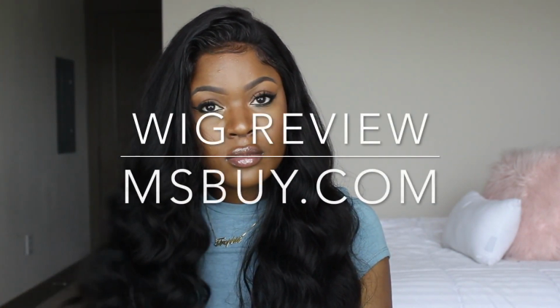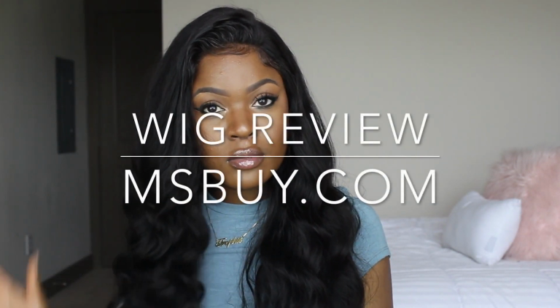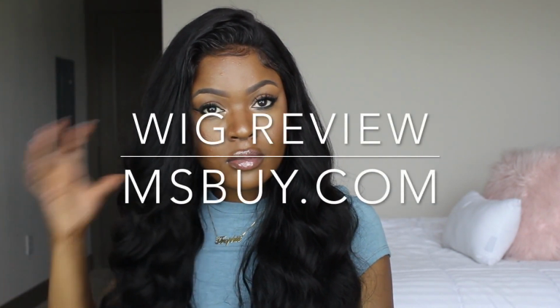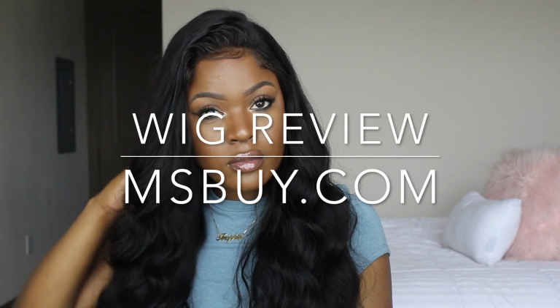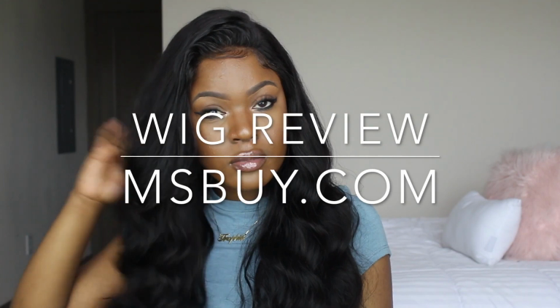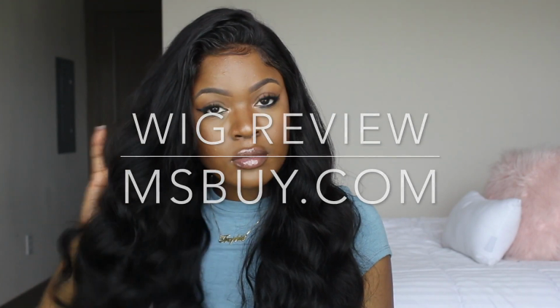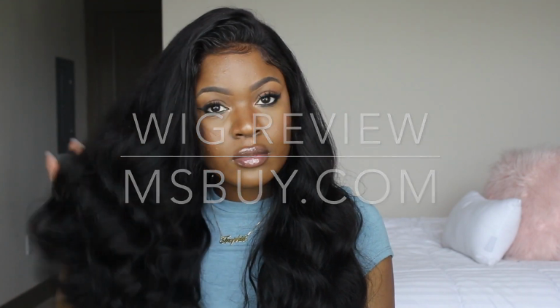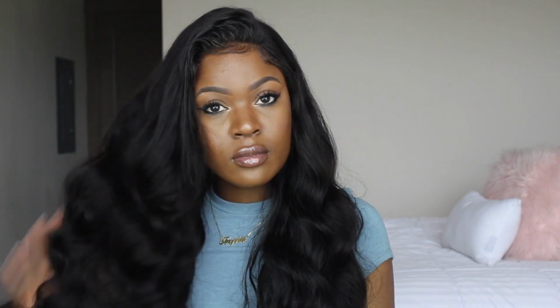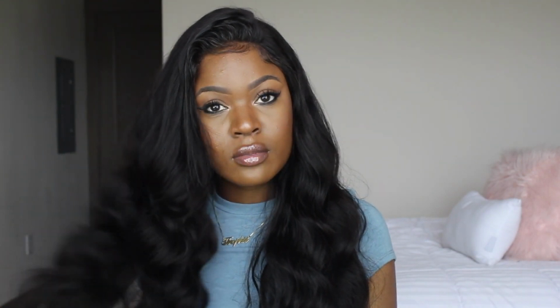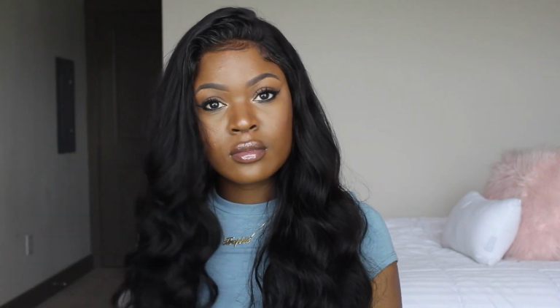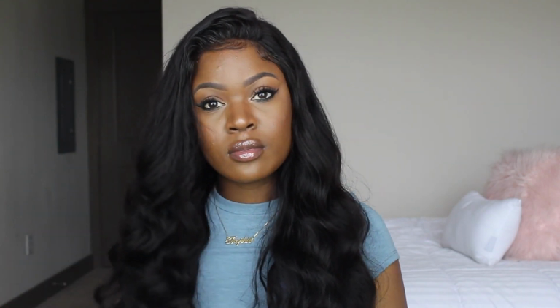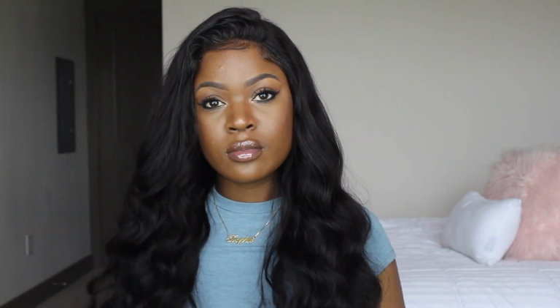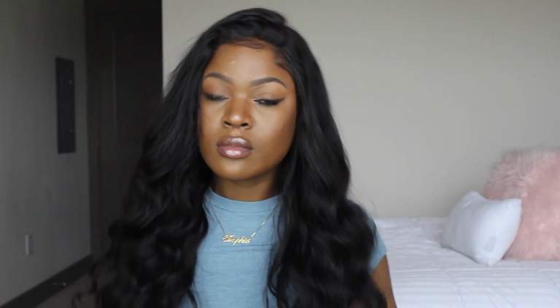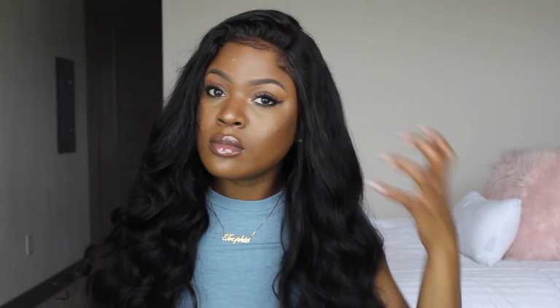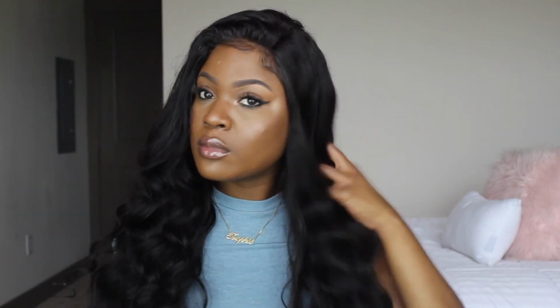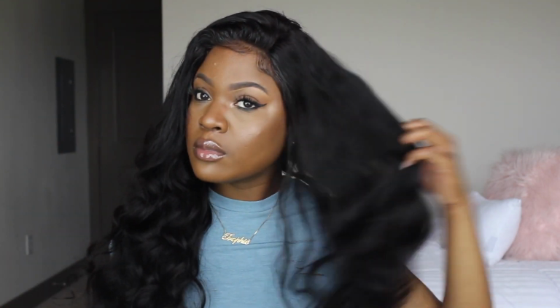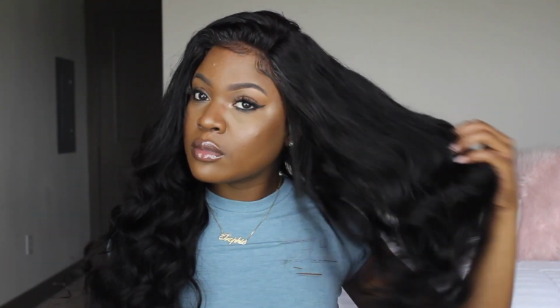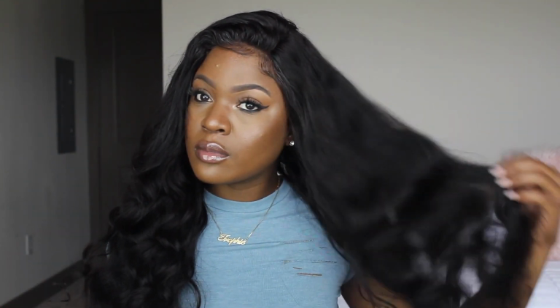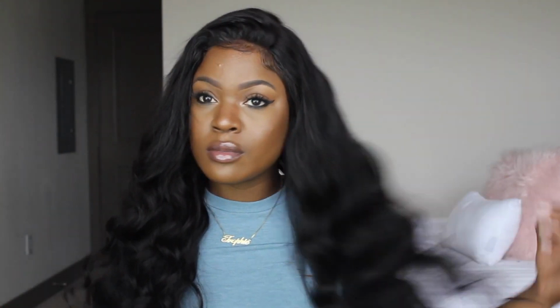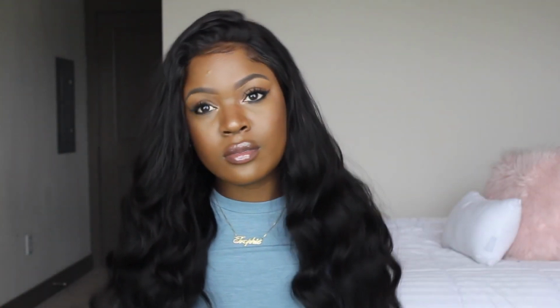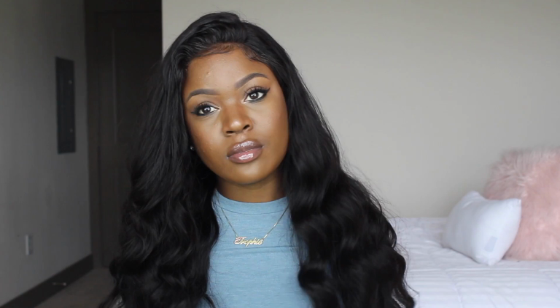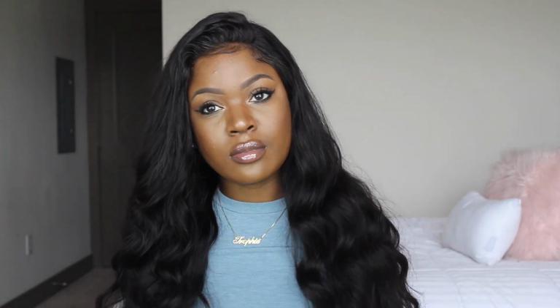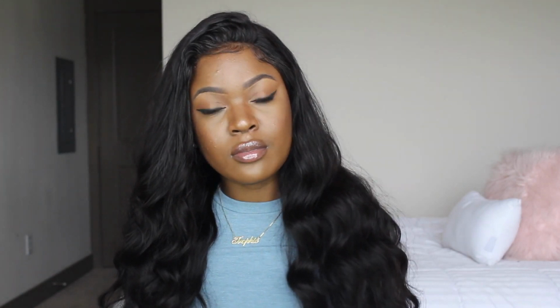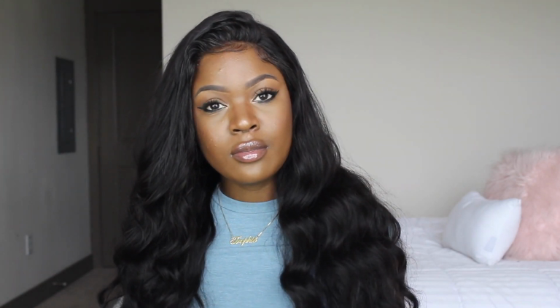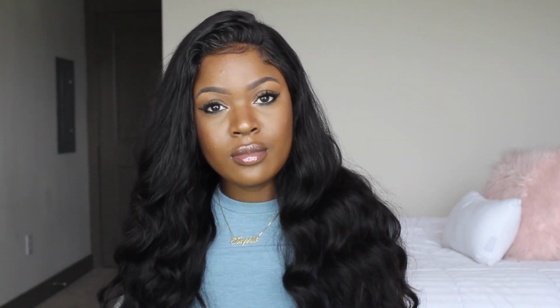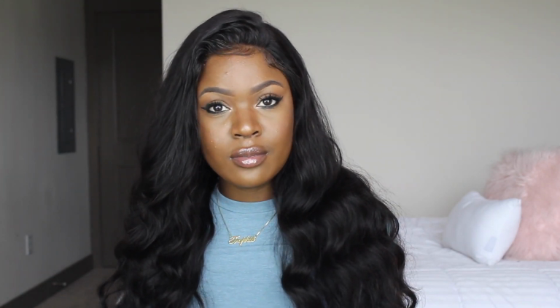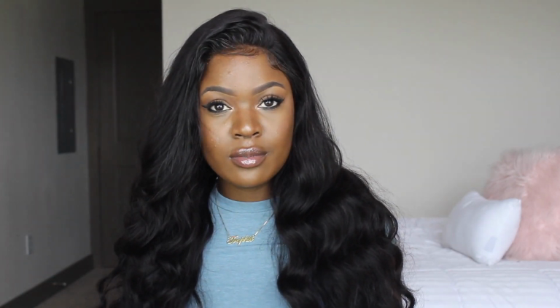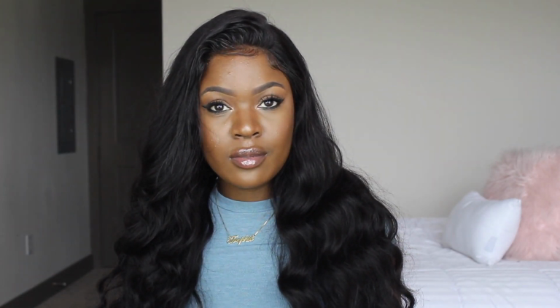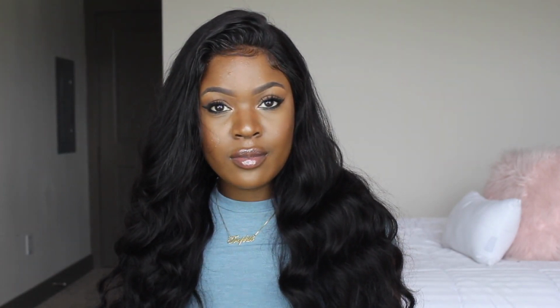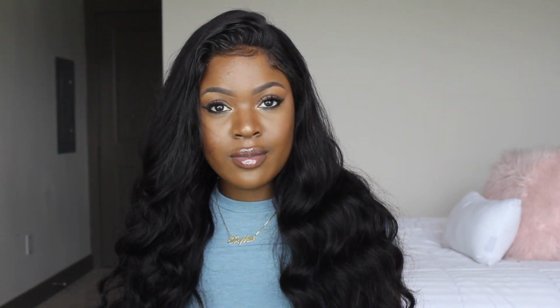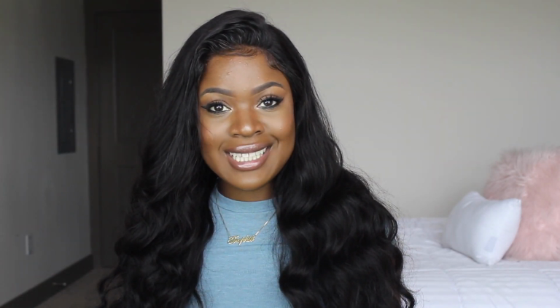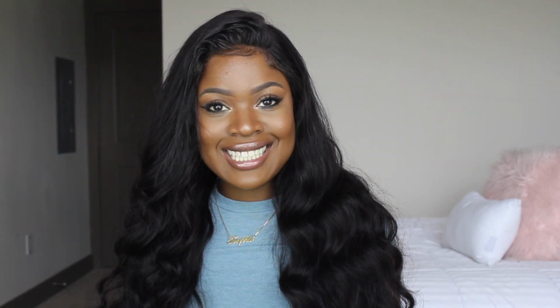Hey guys! Today I will be reviewing this 360 wig from missbuy.com, so if you guys want to see what I thought and how I installed it, stay tuned for the rest of the video.